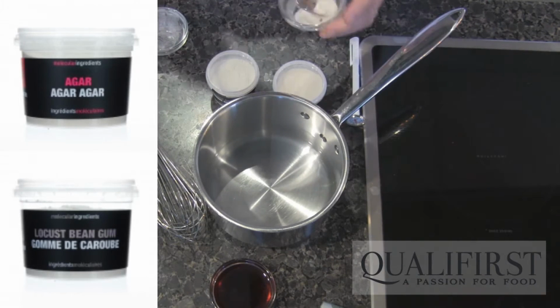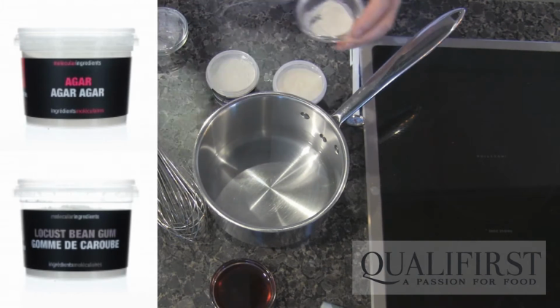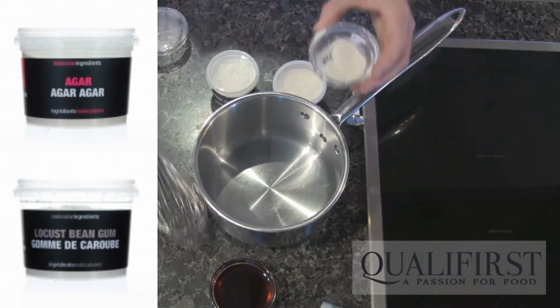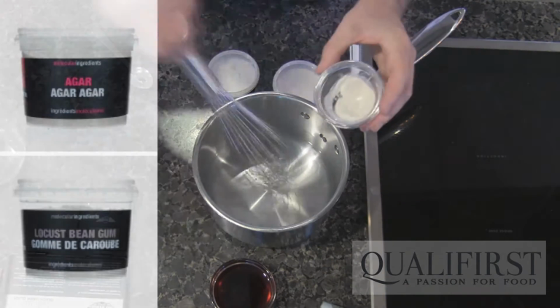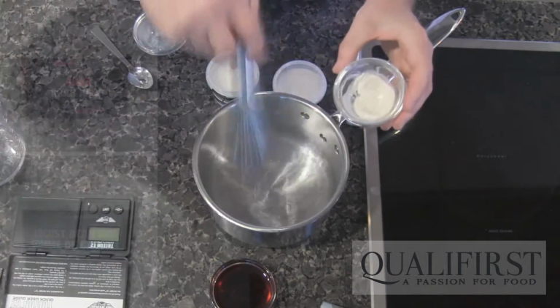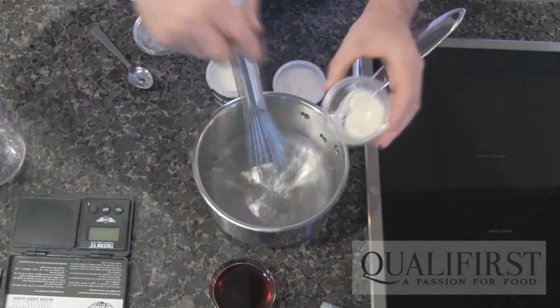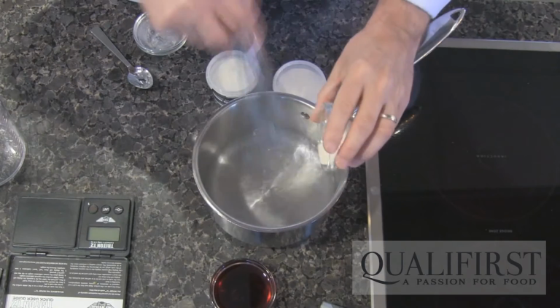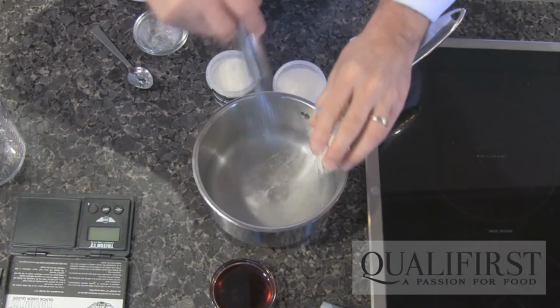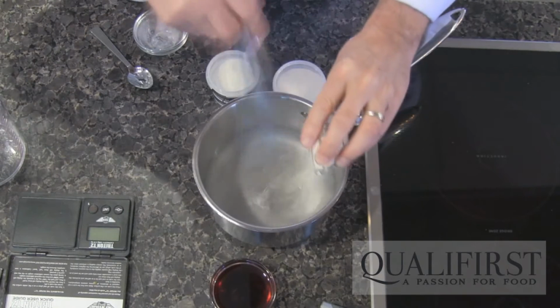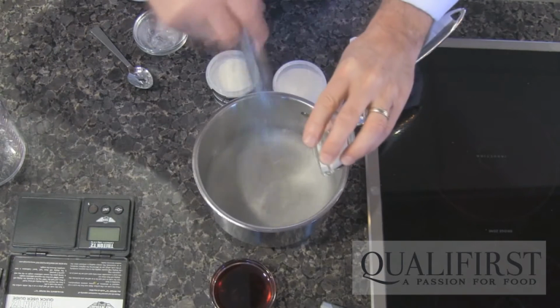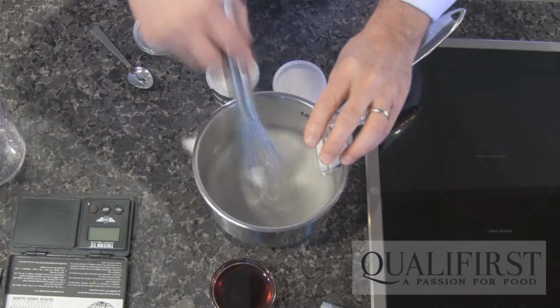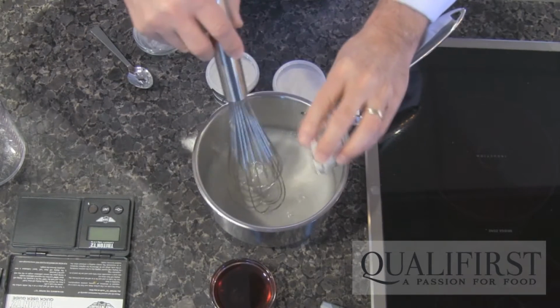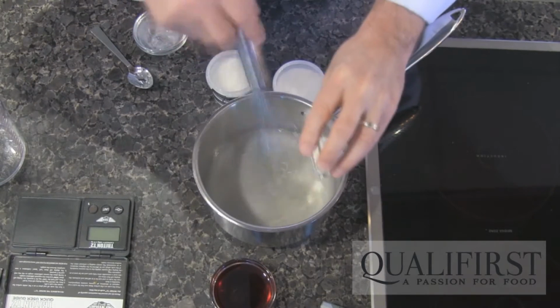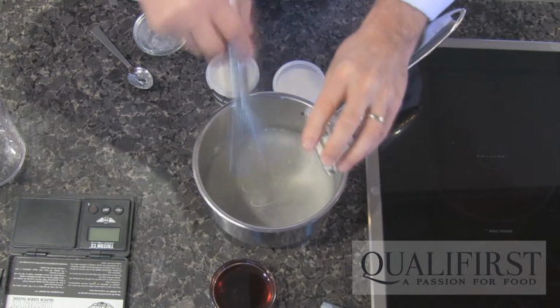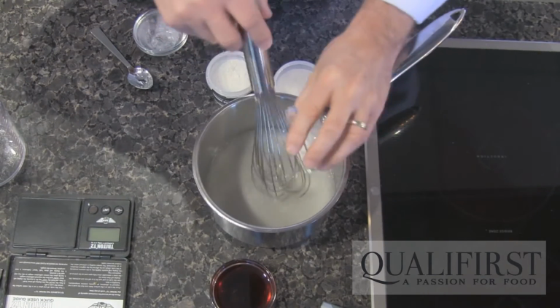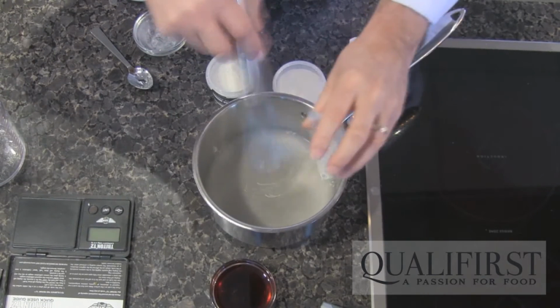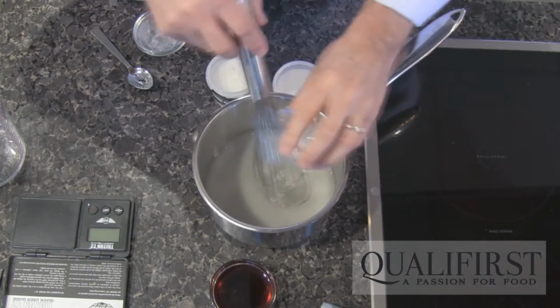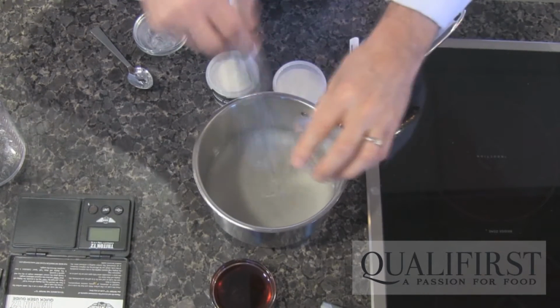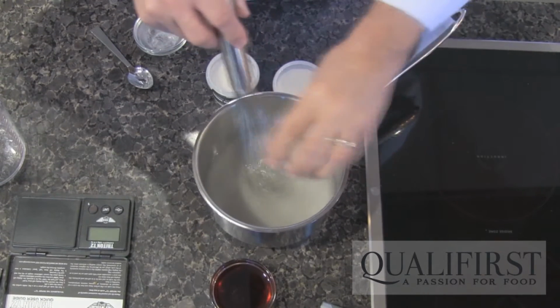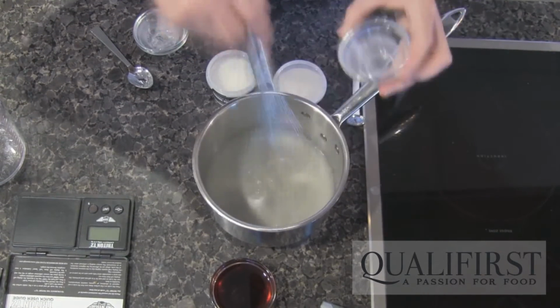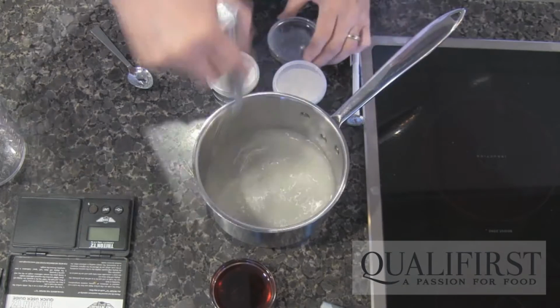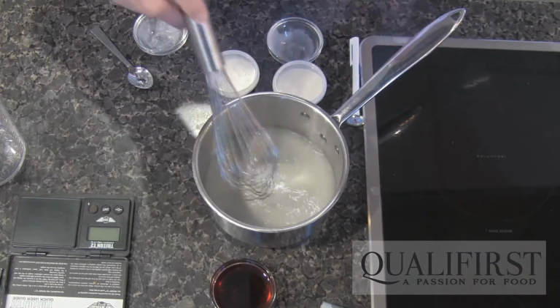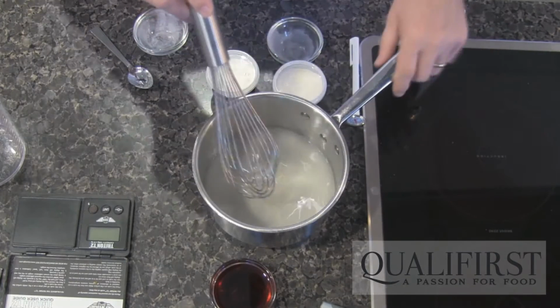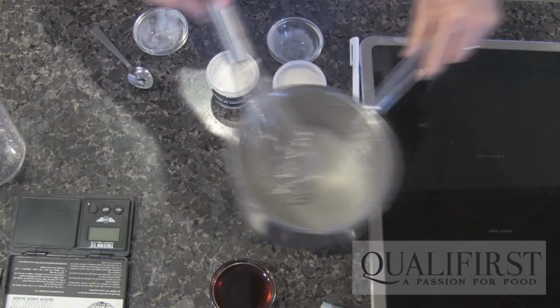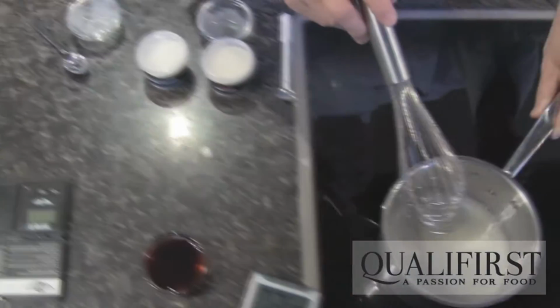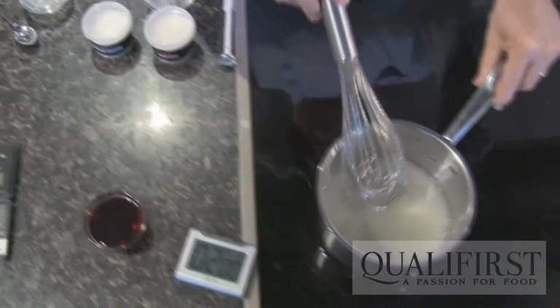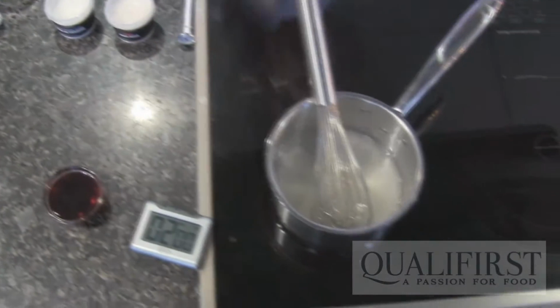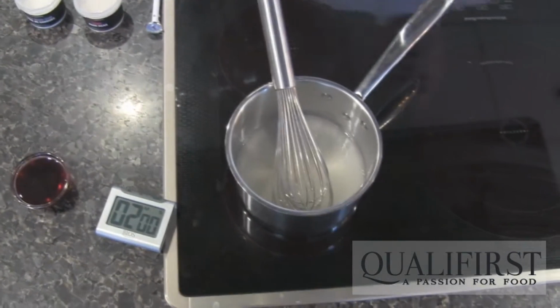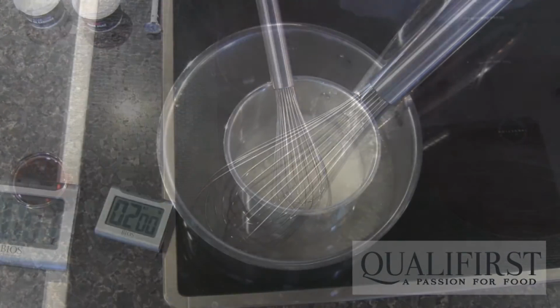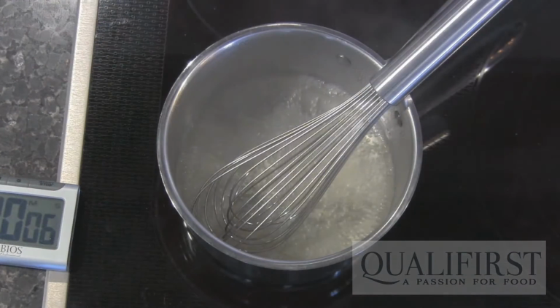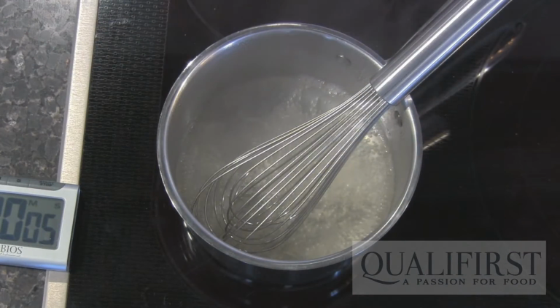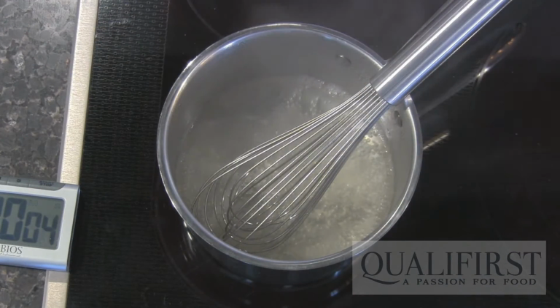Add the agar and the locust bean gum to the cold water, and using a whisk, just make sure that it's completely dissolved in the water. Now we're going to place it on the heat and bring it to a boil.